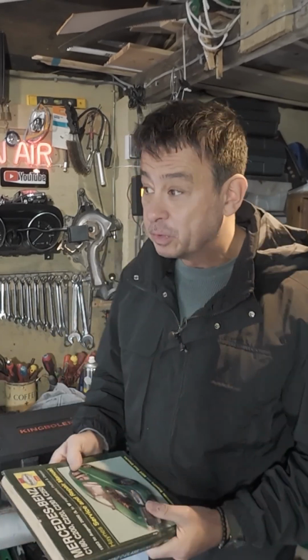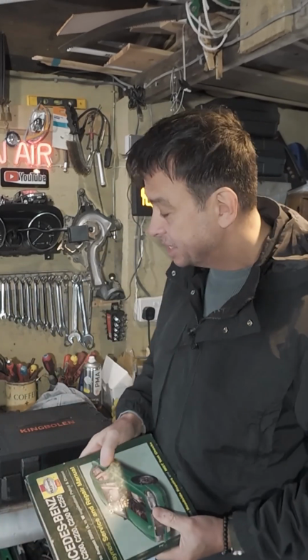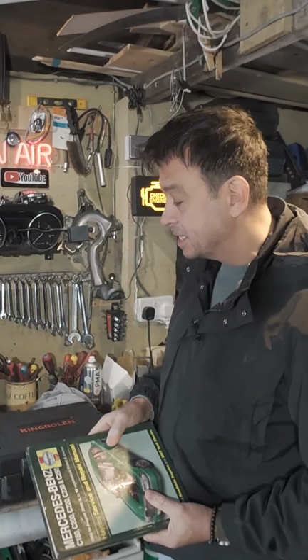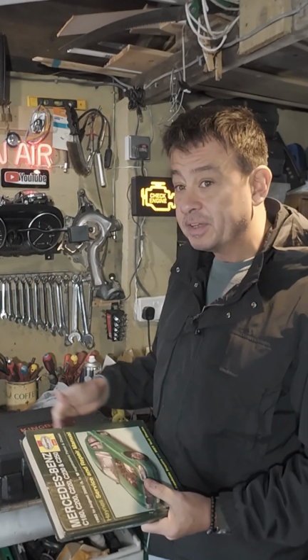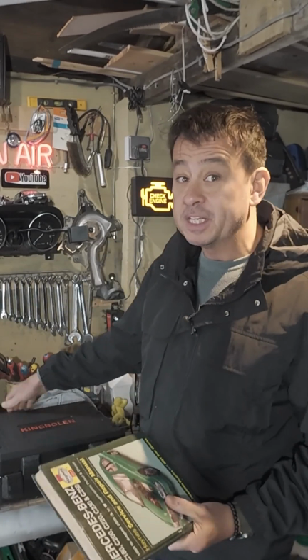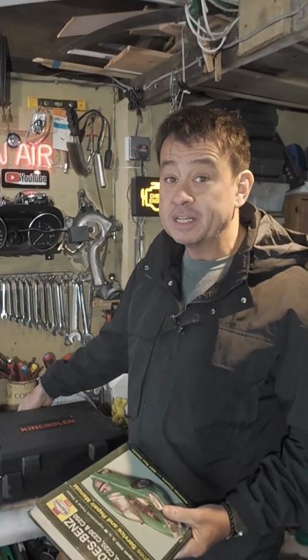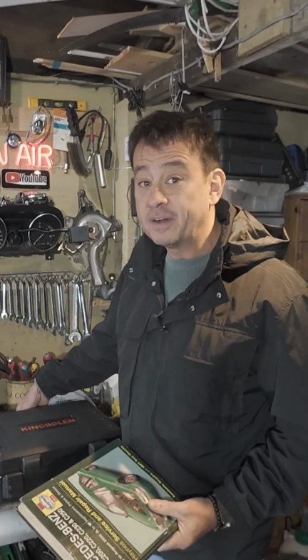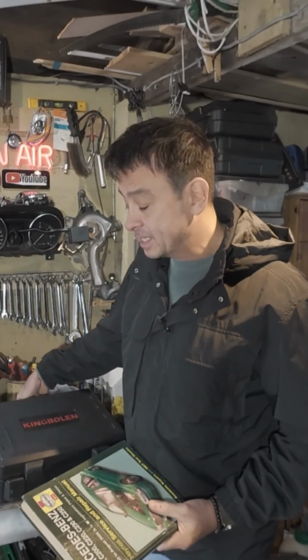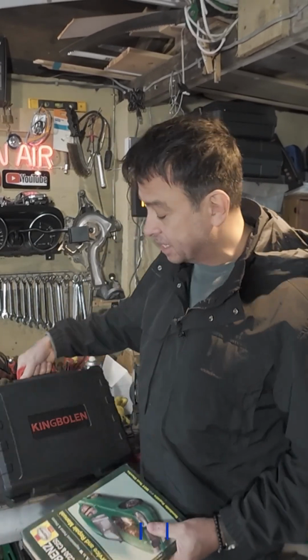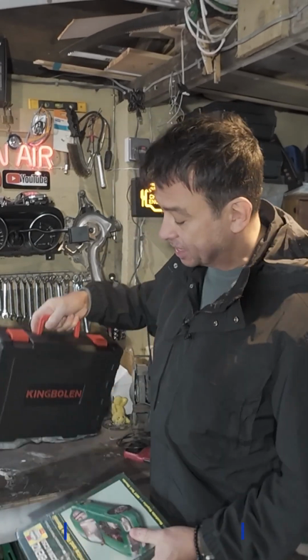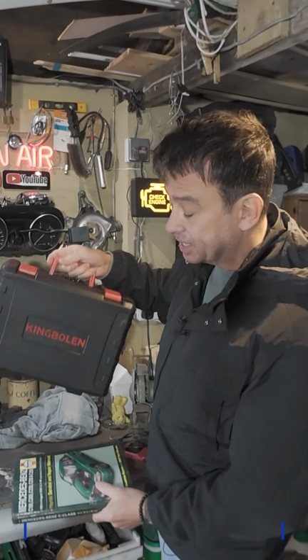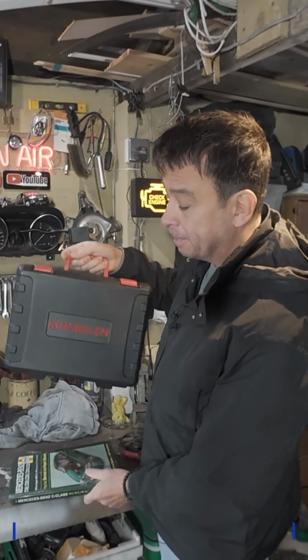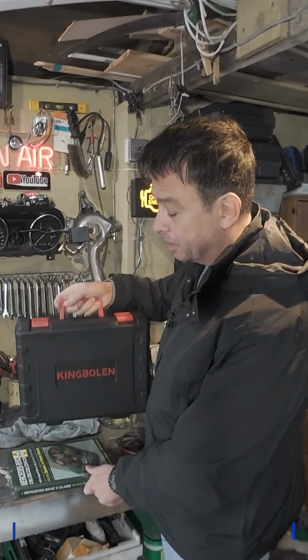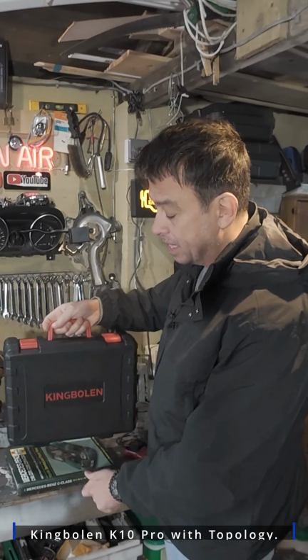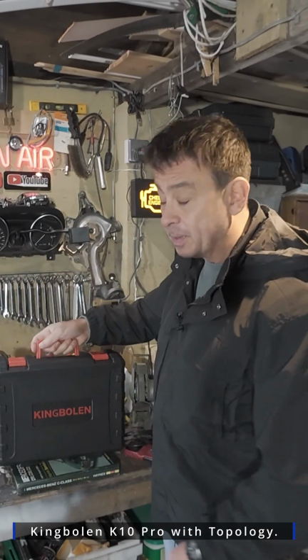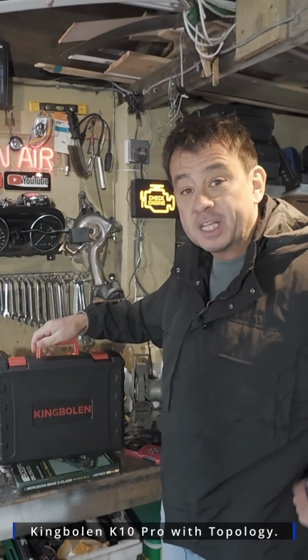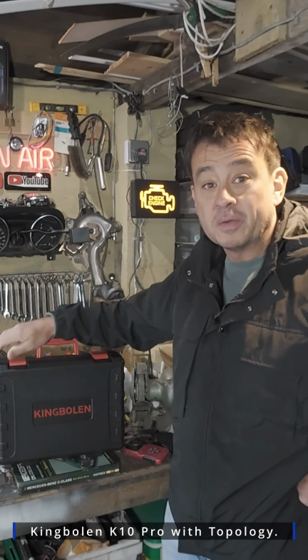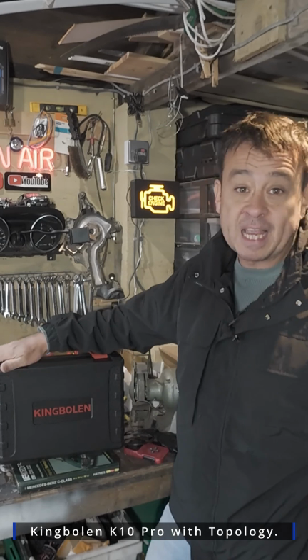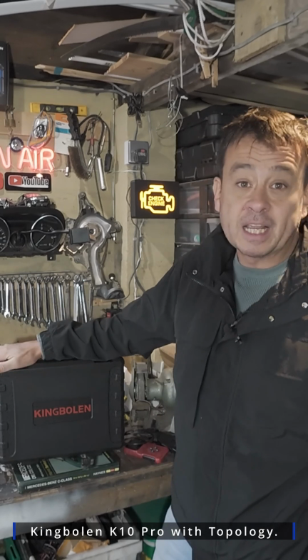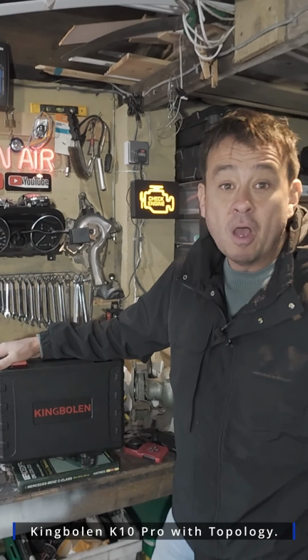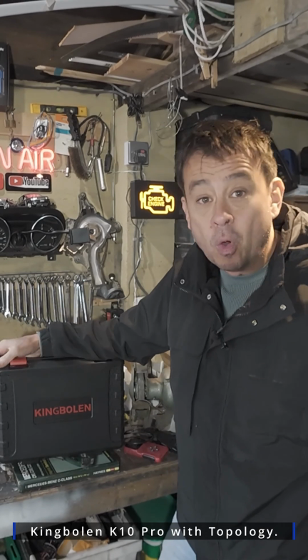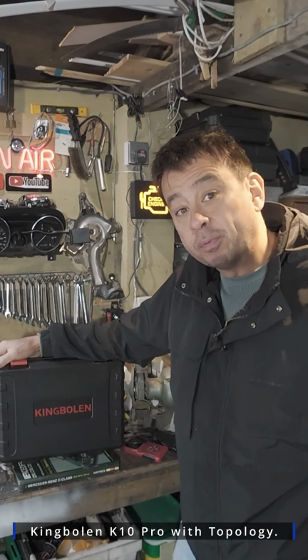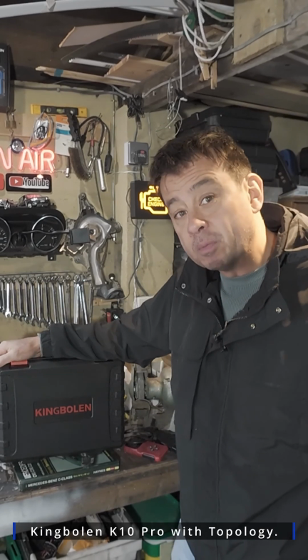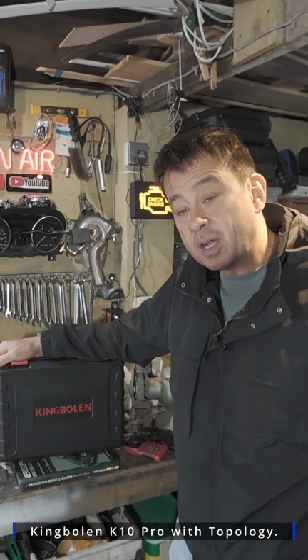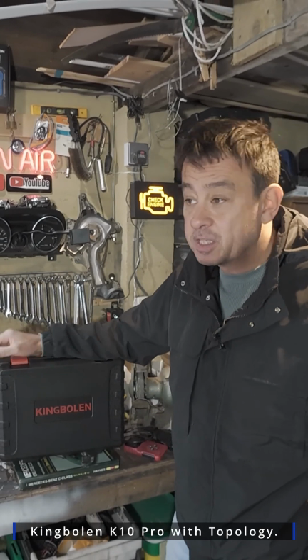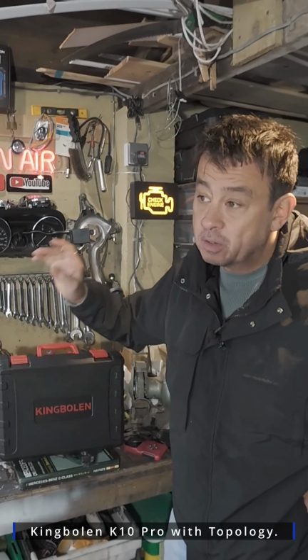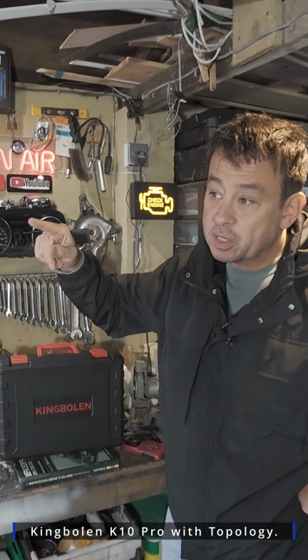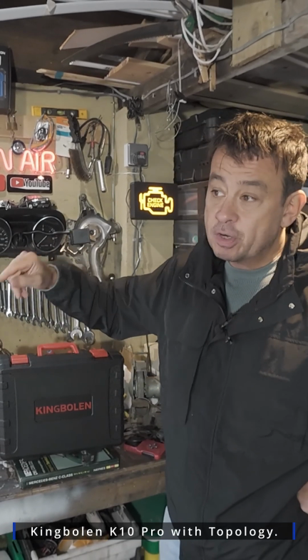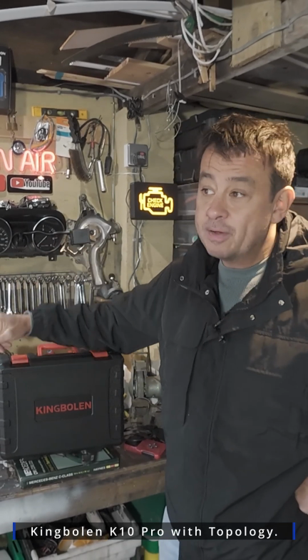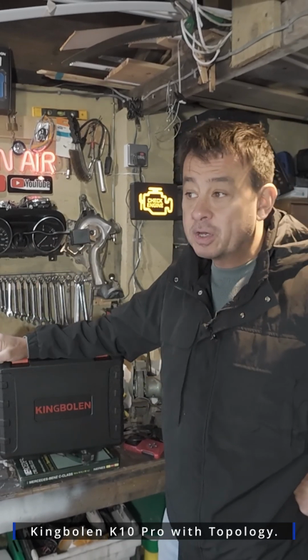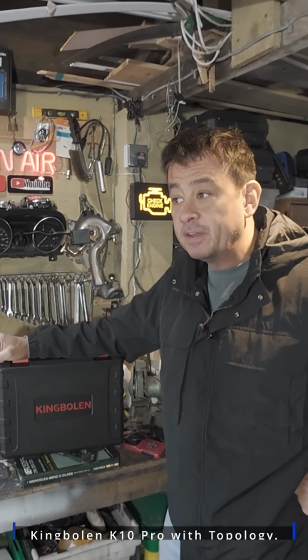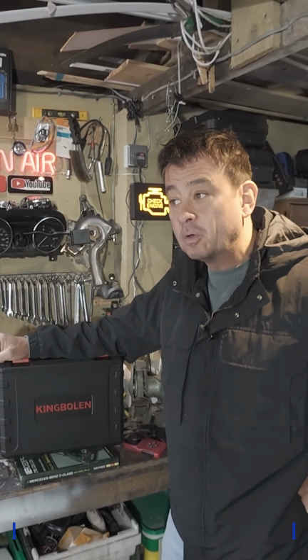With all the sensors and everything, you need a device such as this King Boland to be able to tell you exactly what the problems are. So we're going to go straight and have a look at the vehicle.